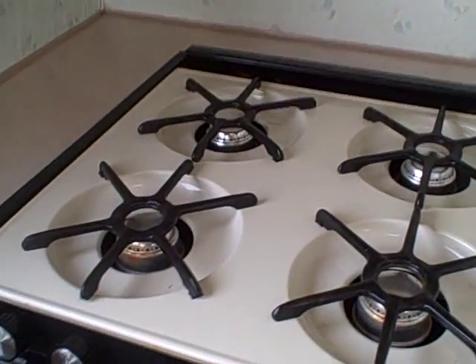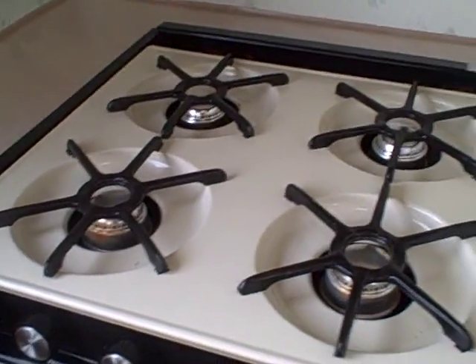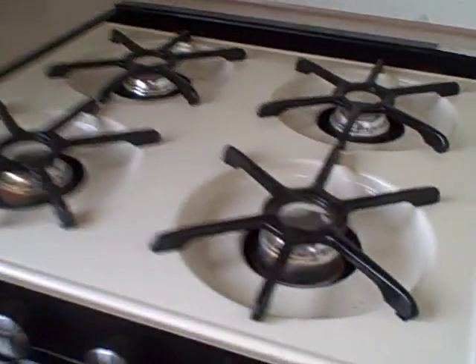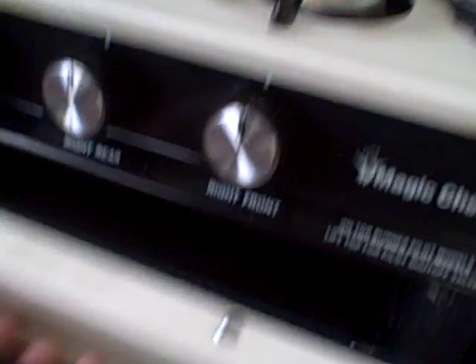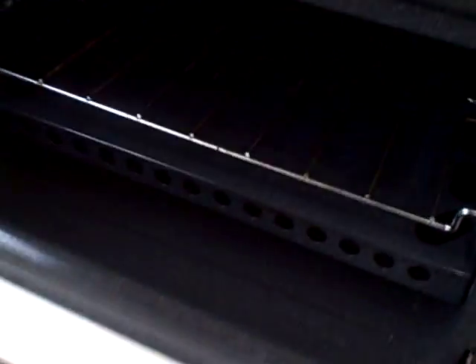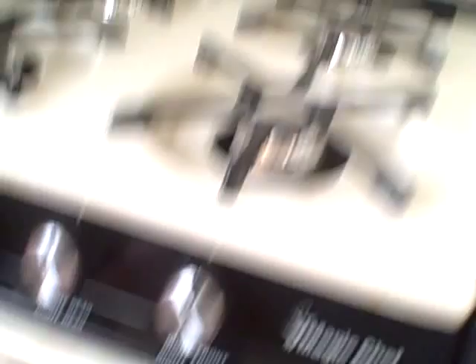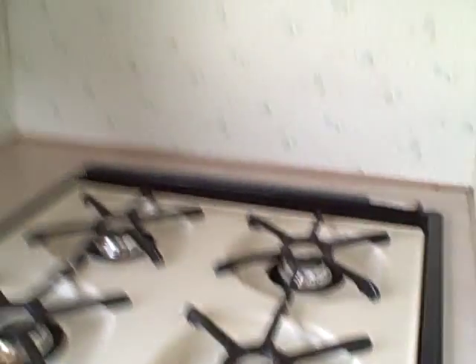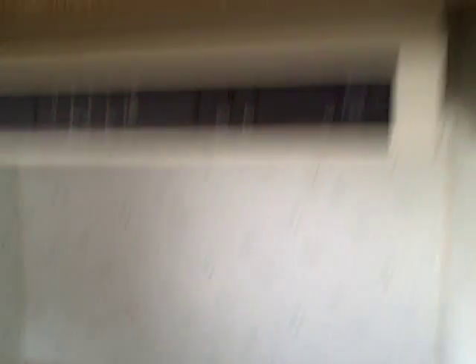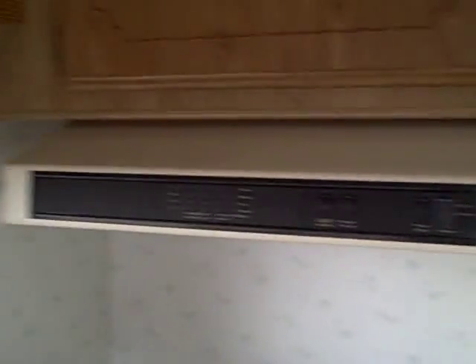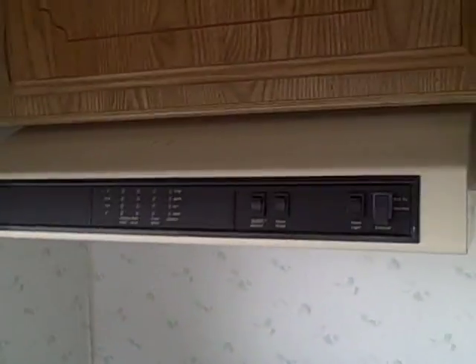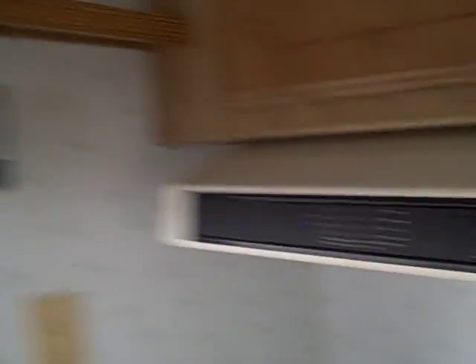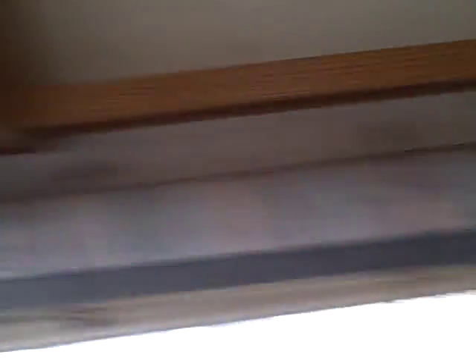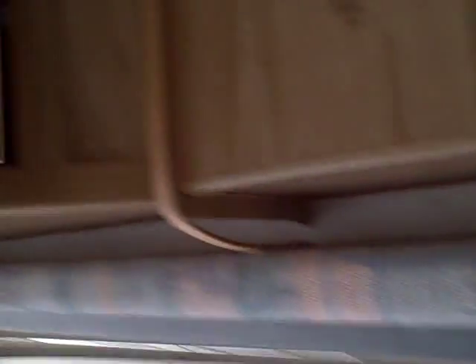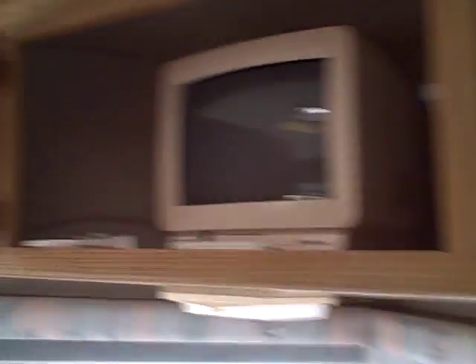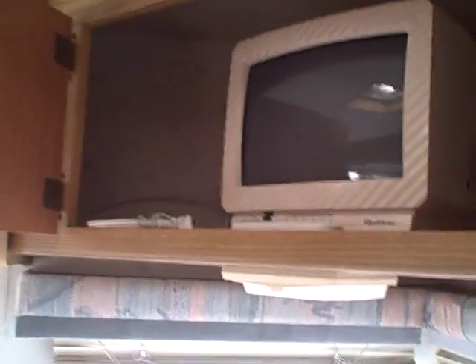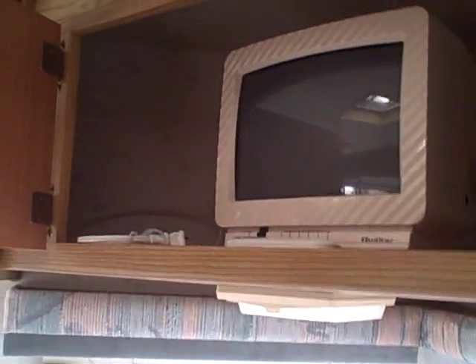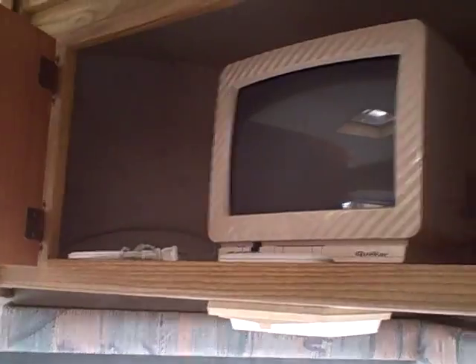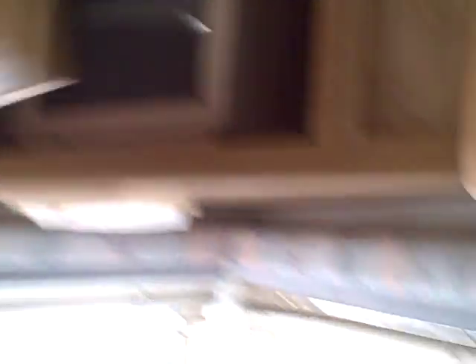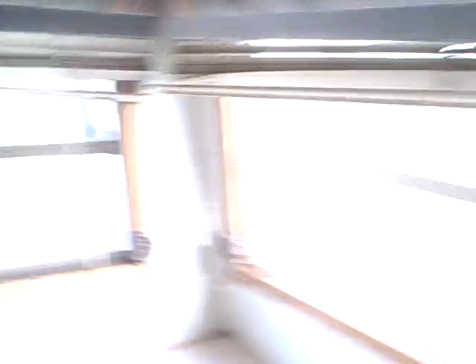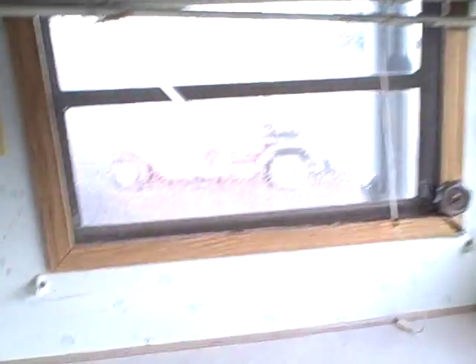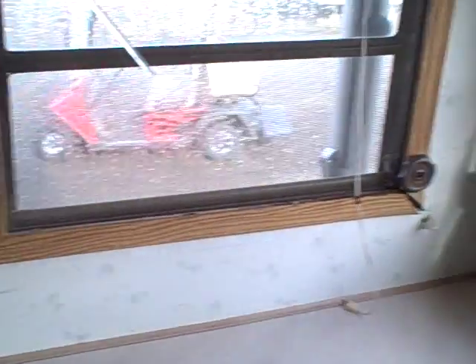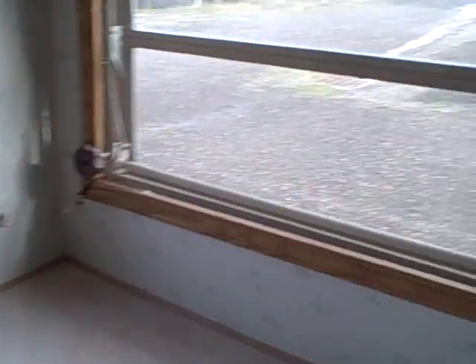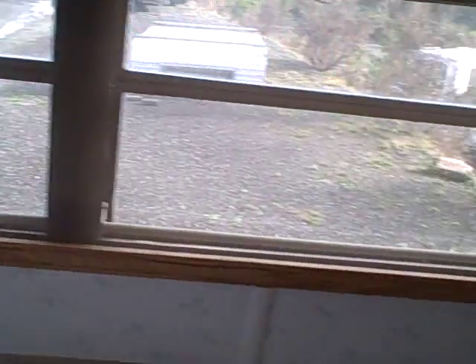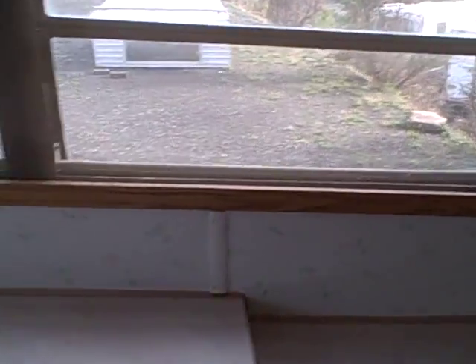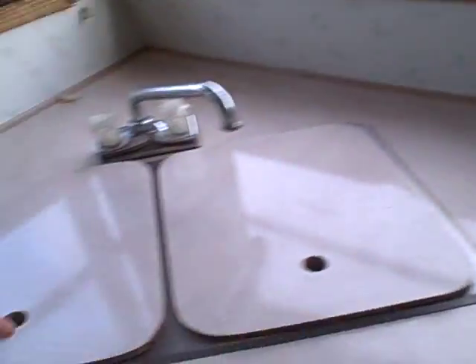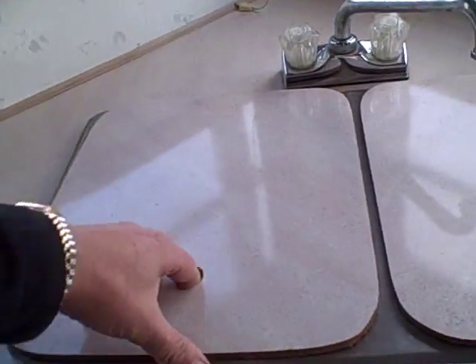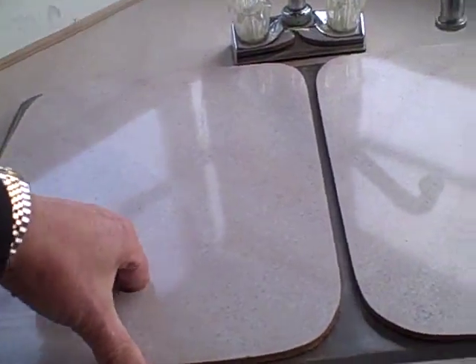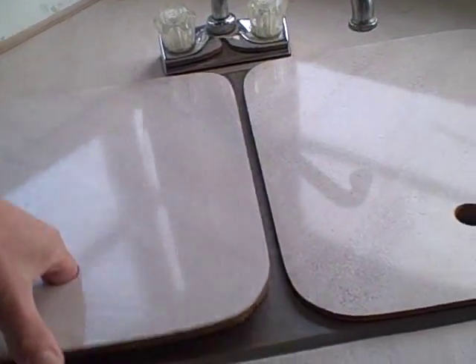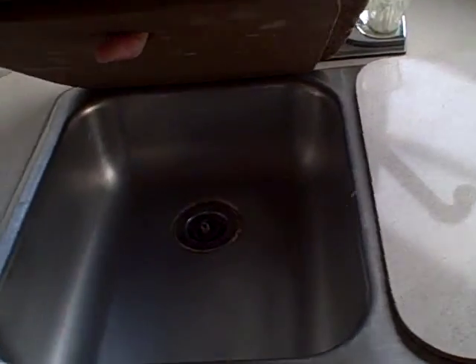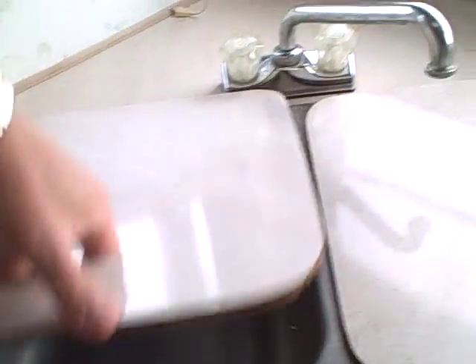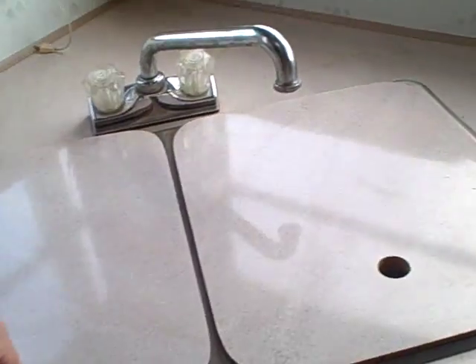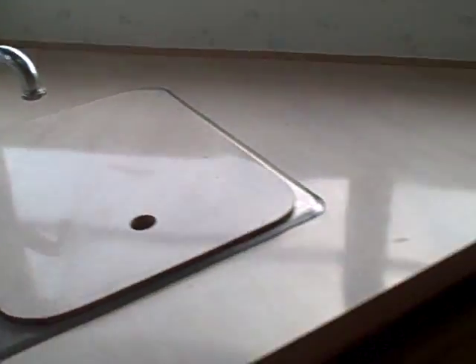Four burner stove here, oven underneath. You can see it's got the exhaust hood. Corner storage with a little Quasar TV, and a lot of light back here in the kitchen. It's got a dual basin stainless steel sink.